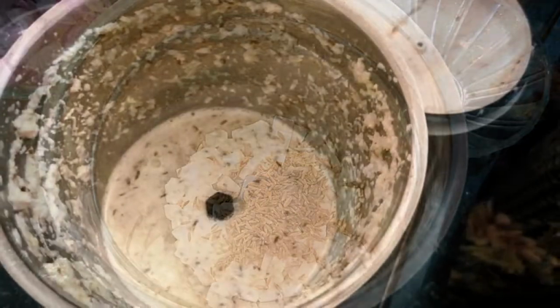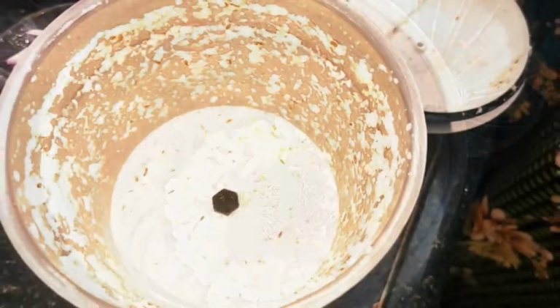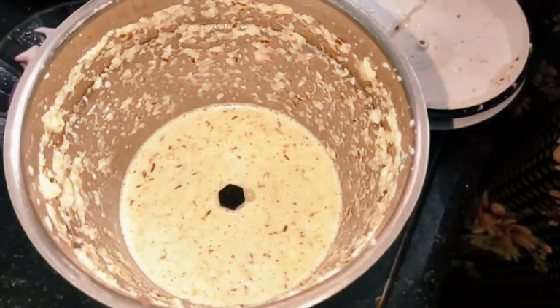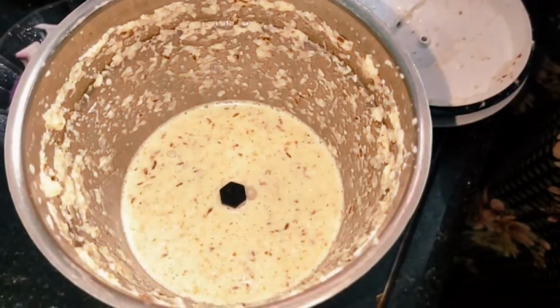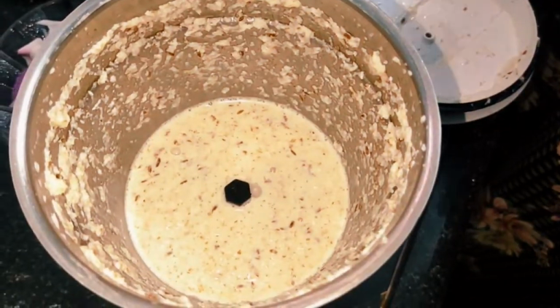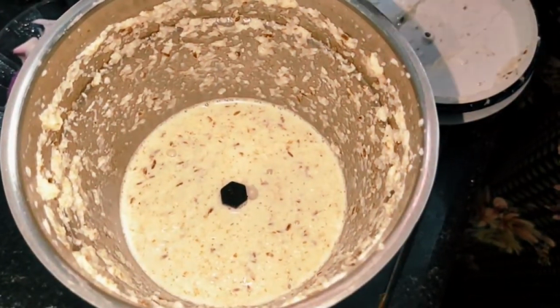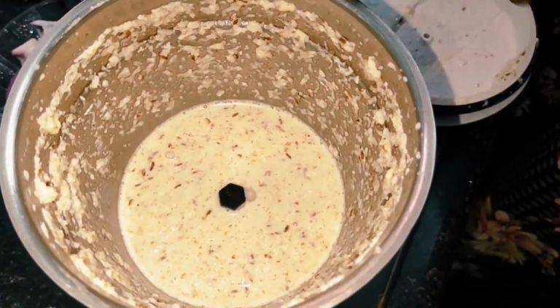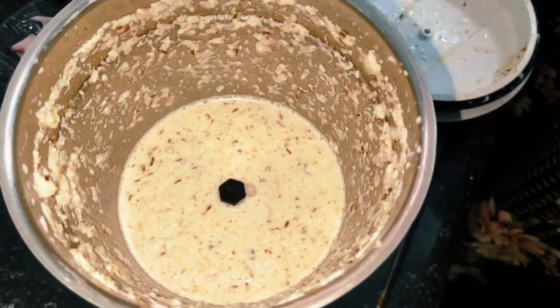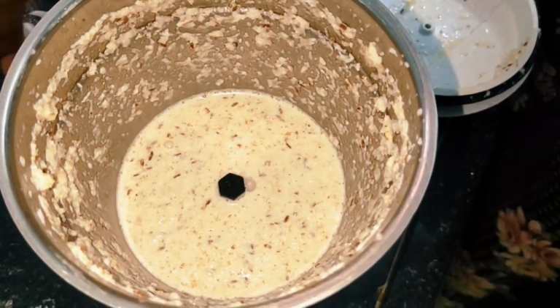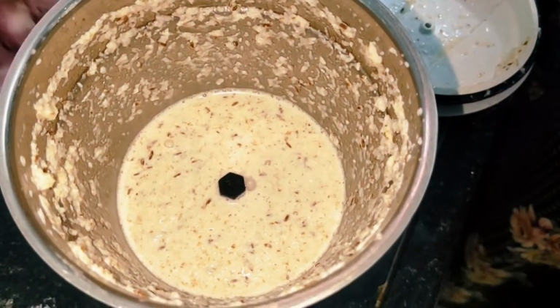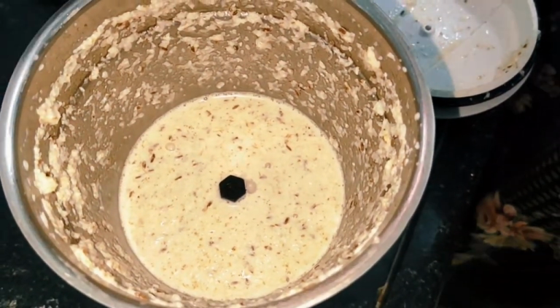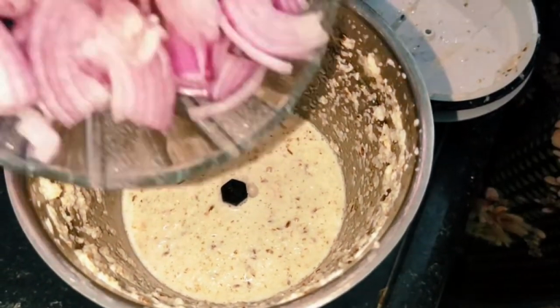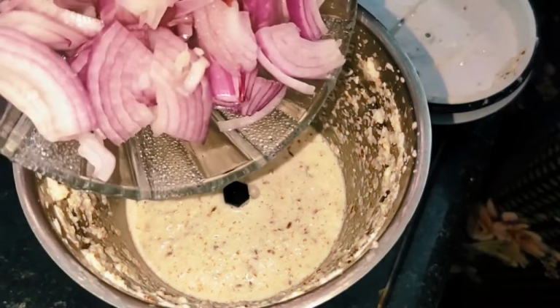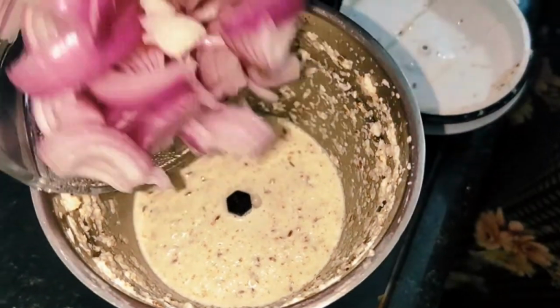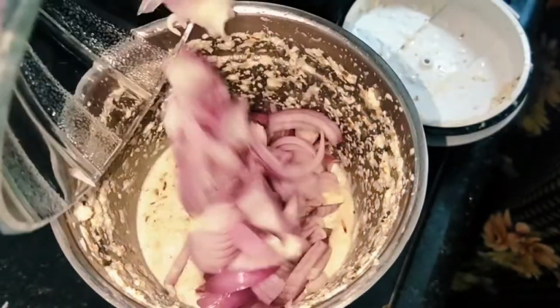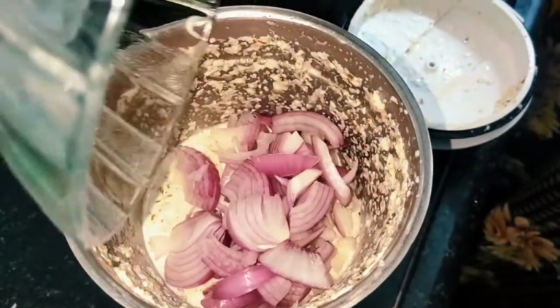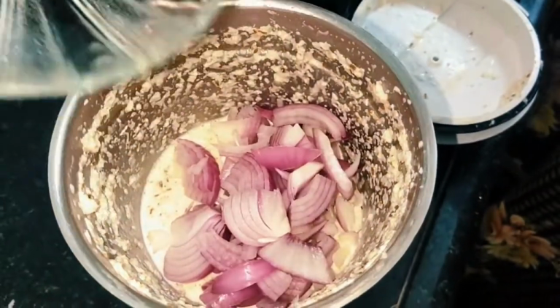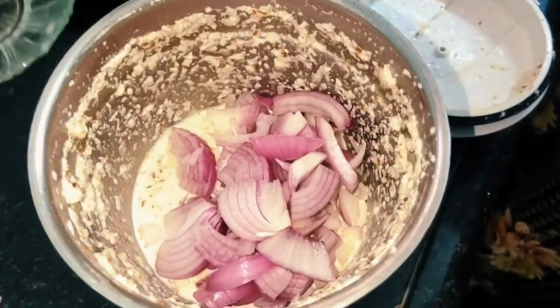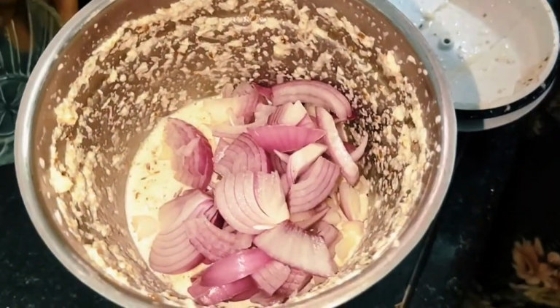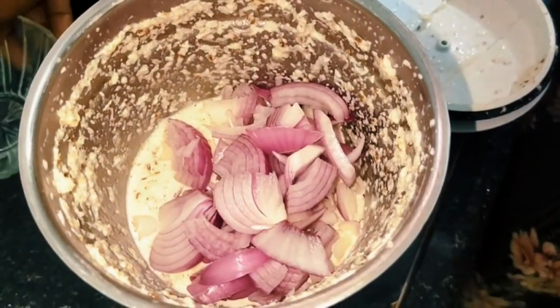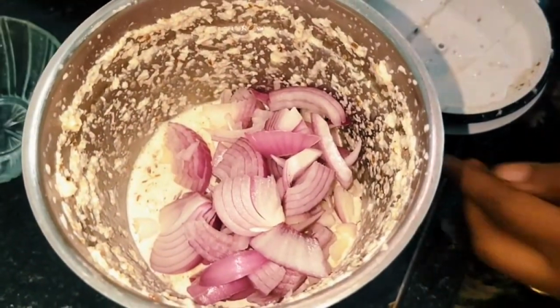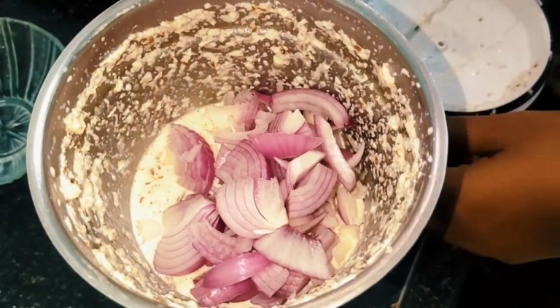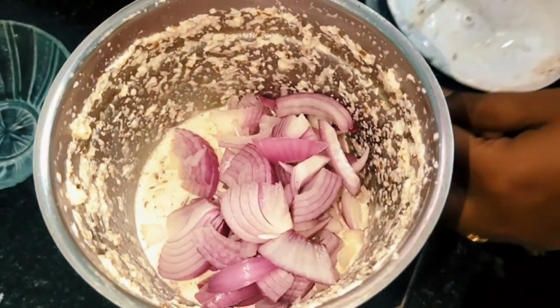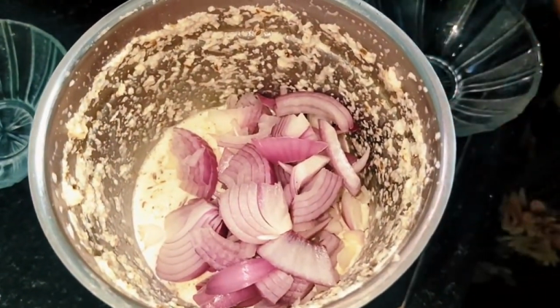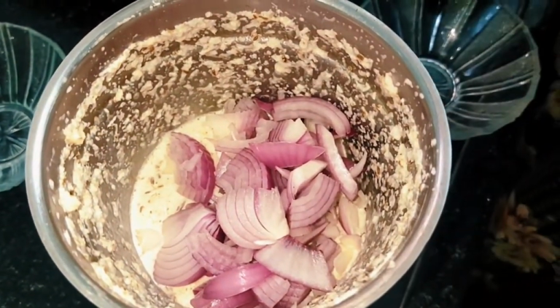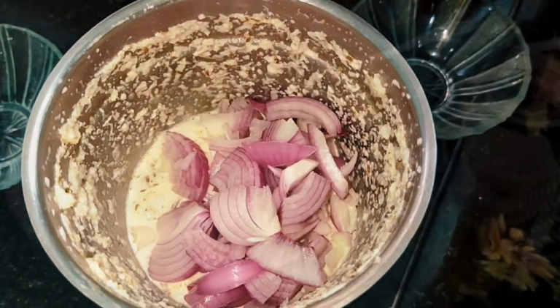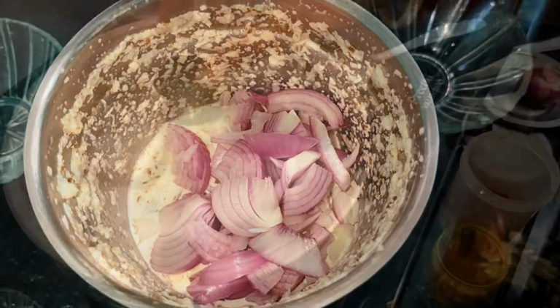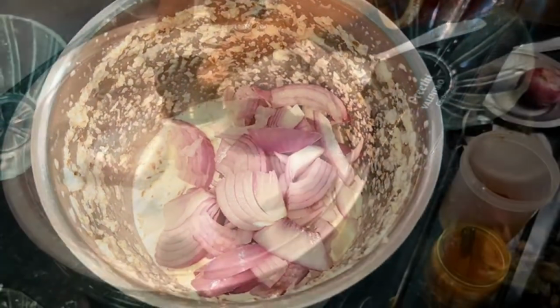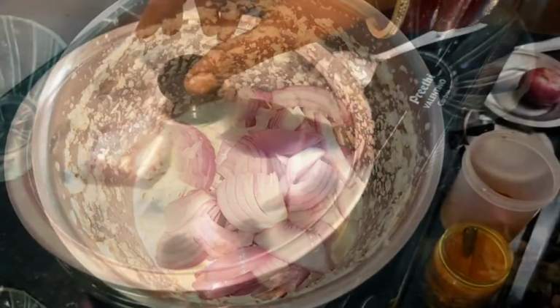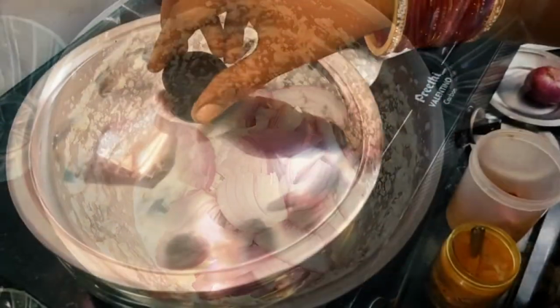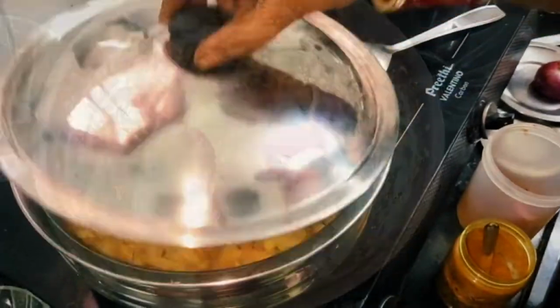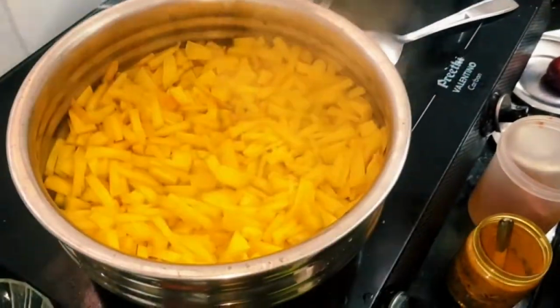We can put the vengai in the pan. The dough is nice and we can put the vengai in the pan.